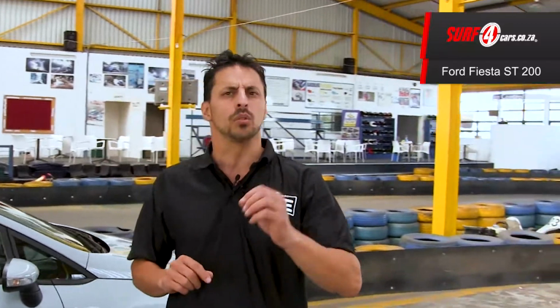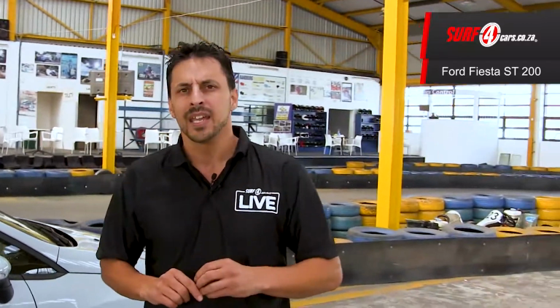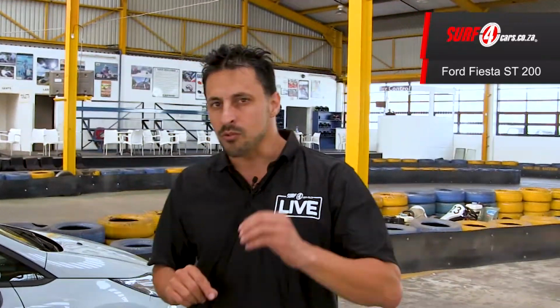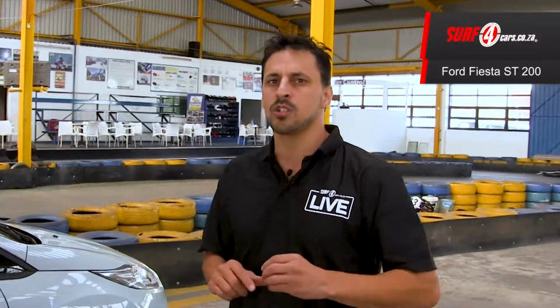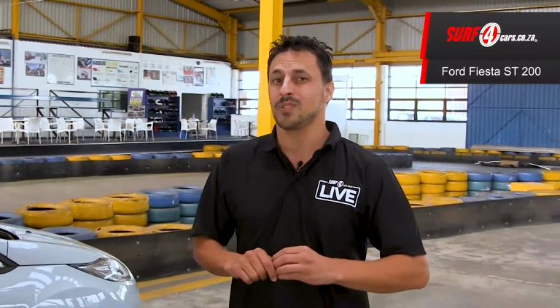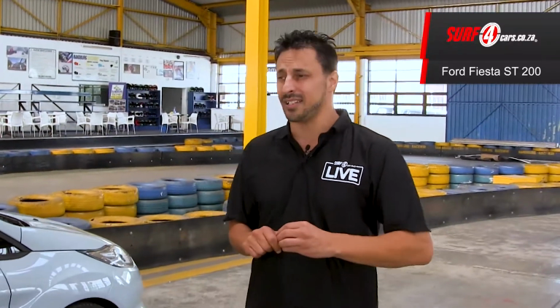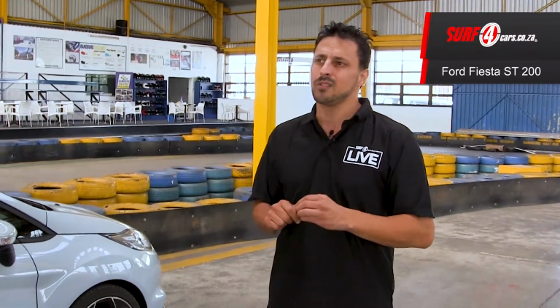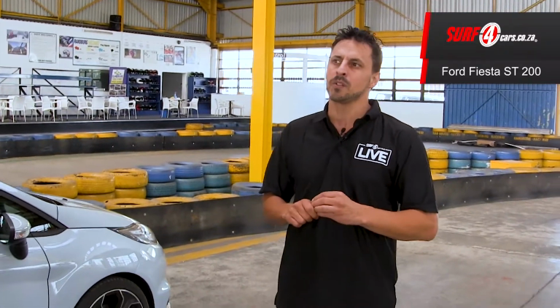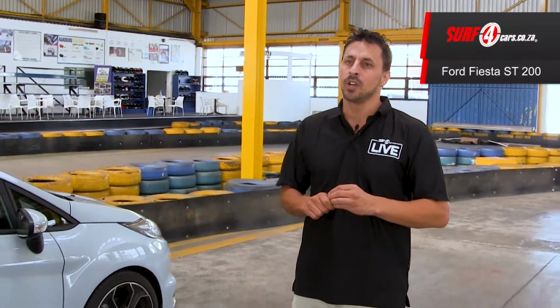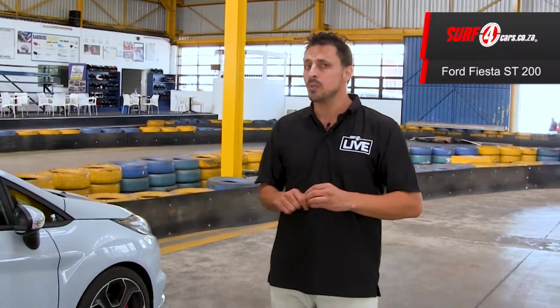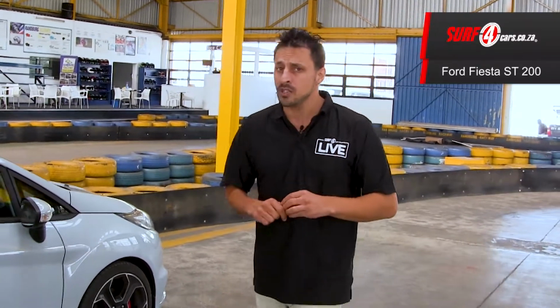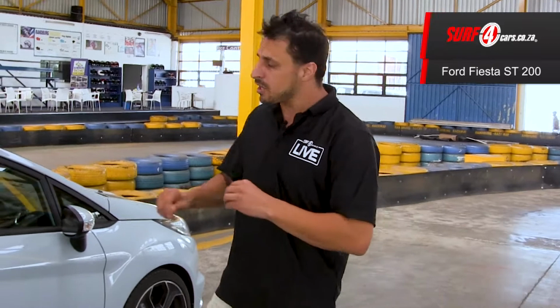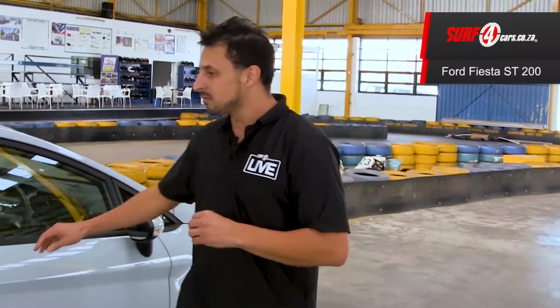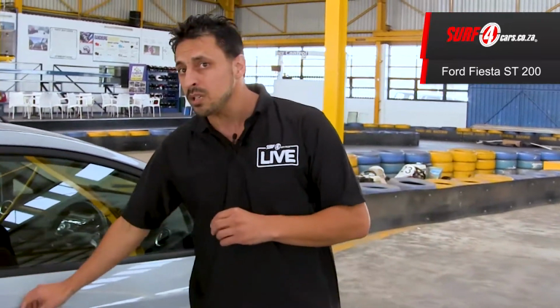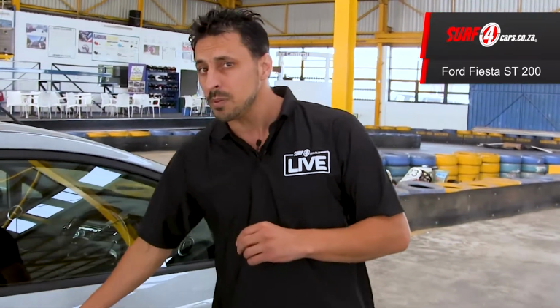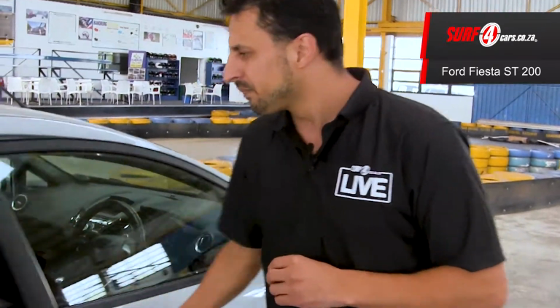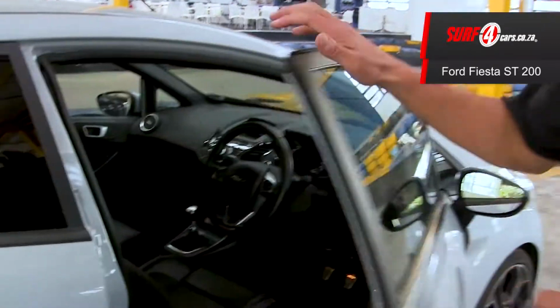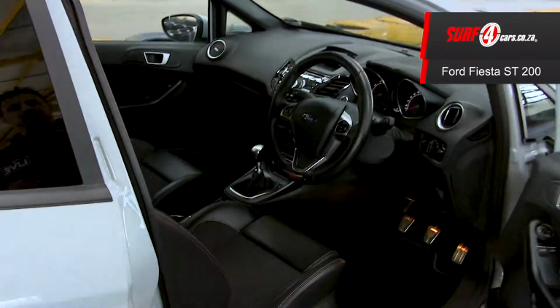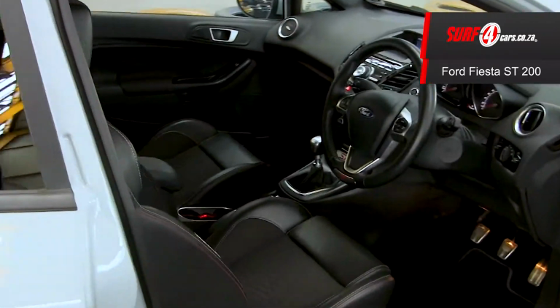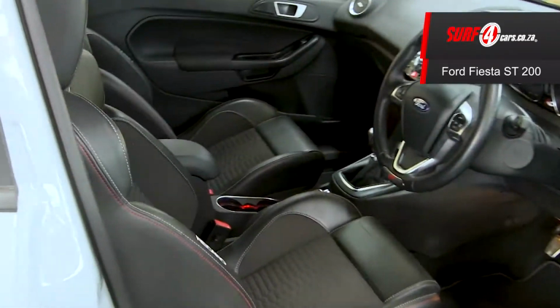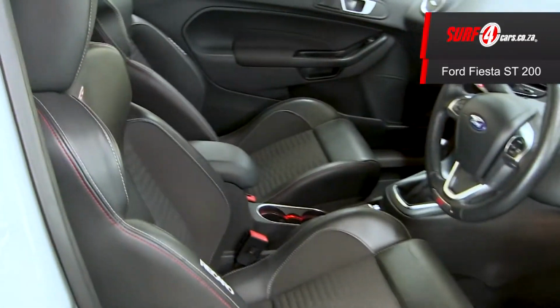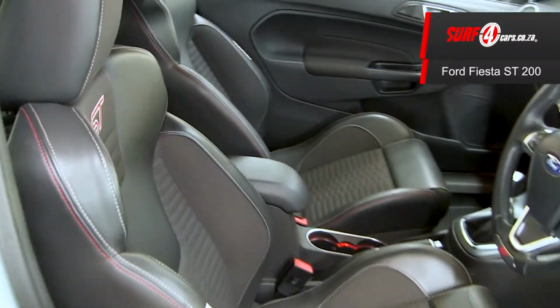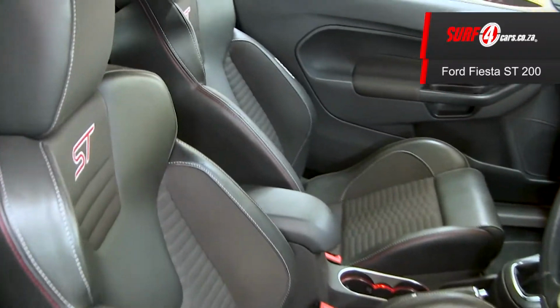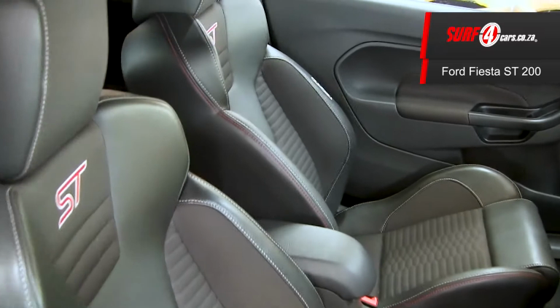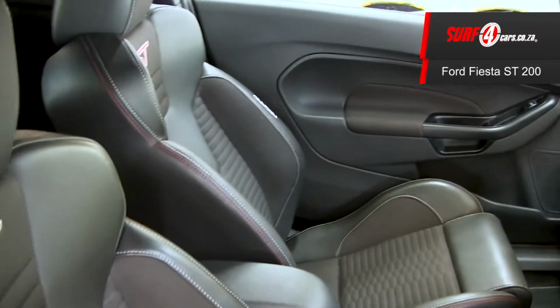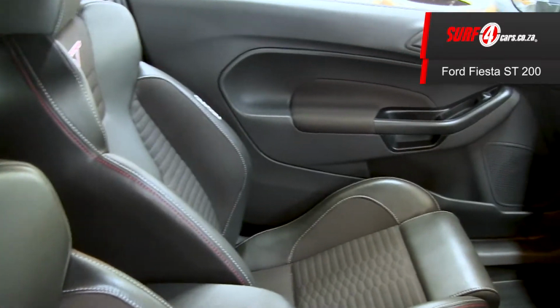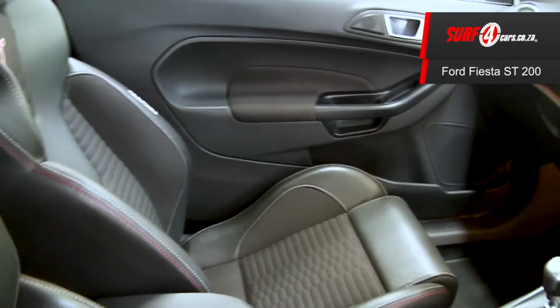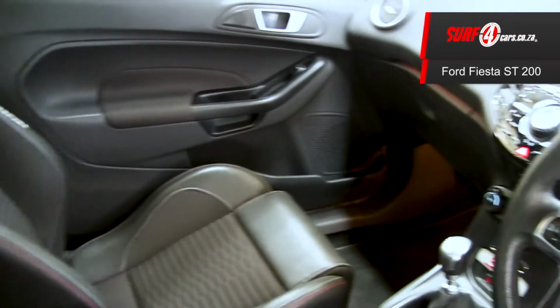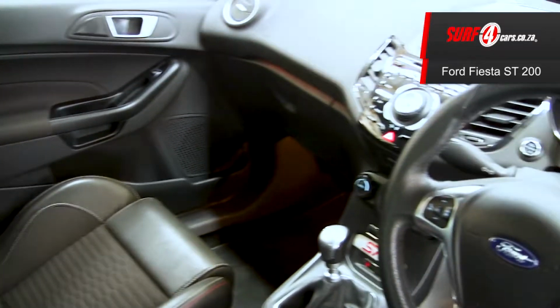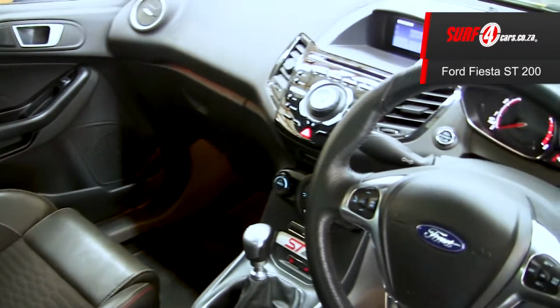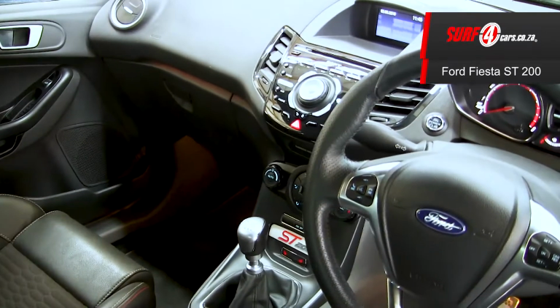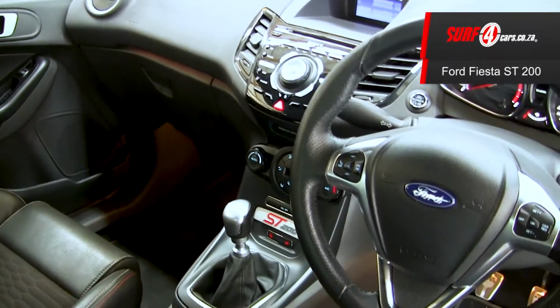Number two, its razor sharp steering is so responsive you could swear it changes direction with mental telepathy. Number three, with its Recaro racing bucket seats, the interior feels like you're living life one quarter mile at a time.